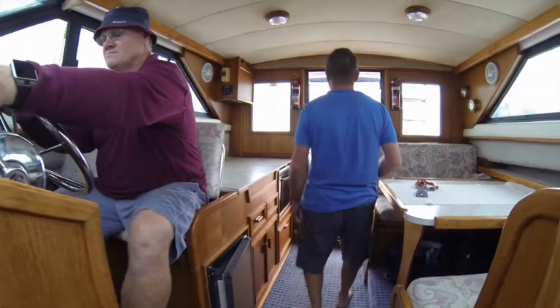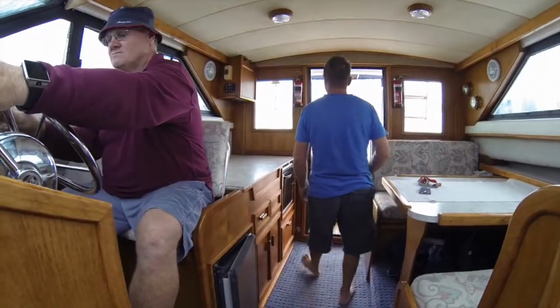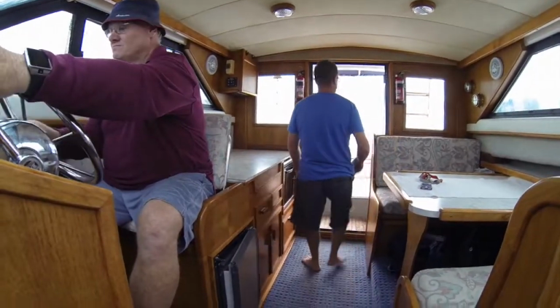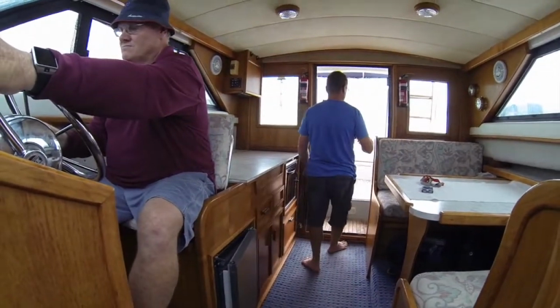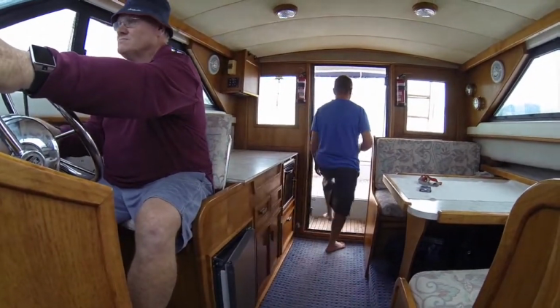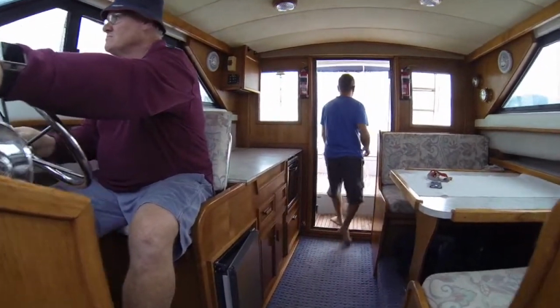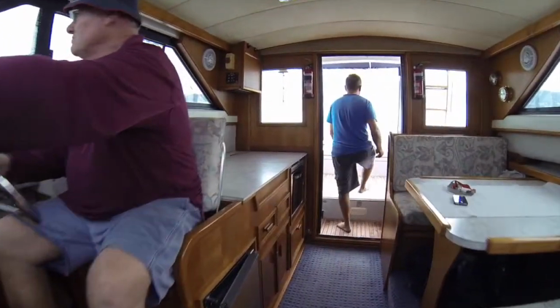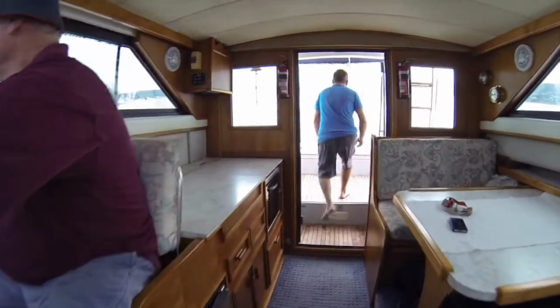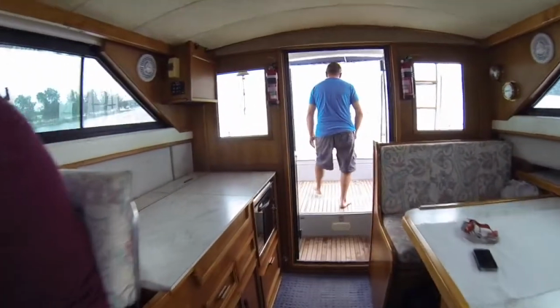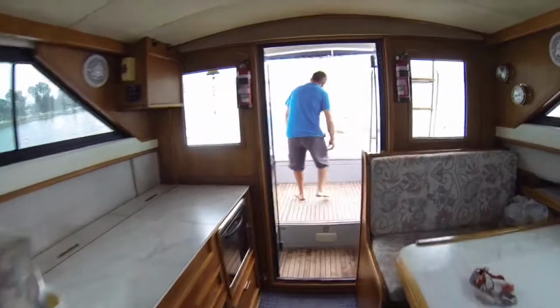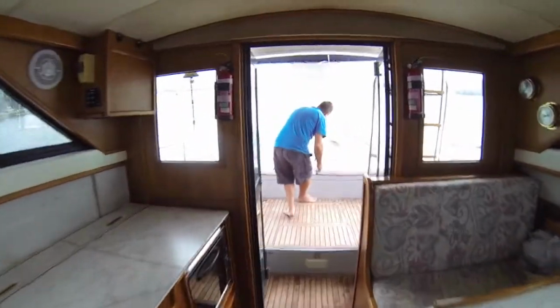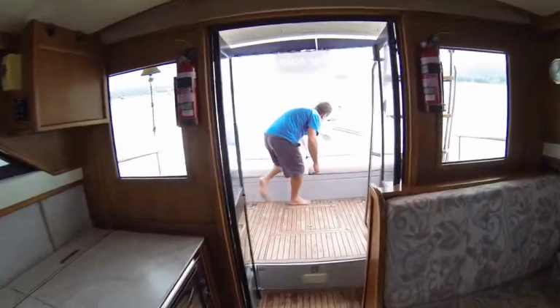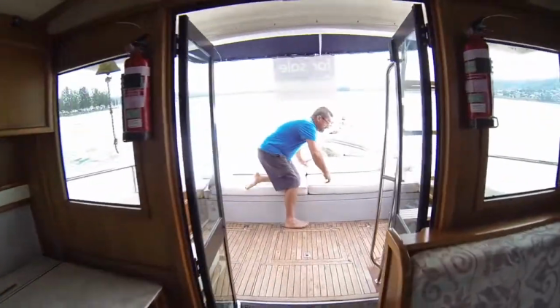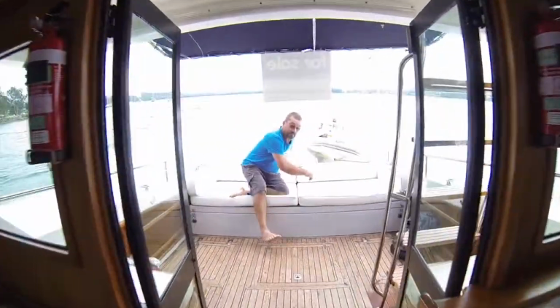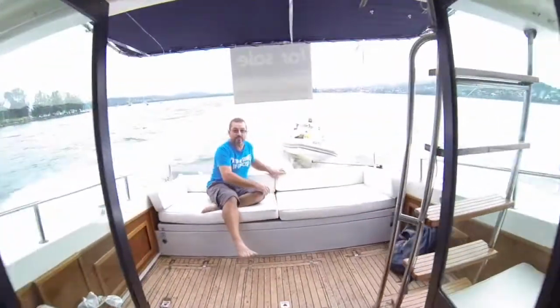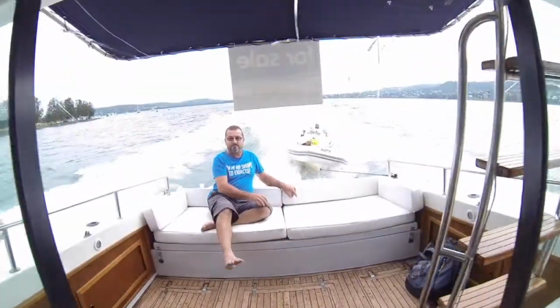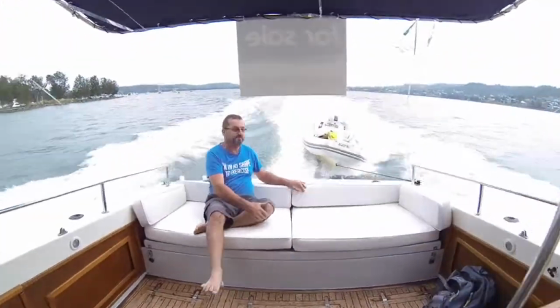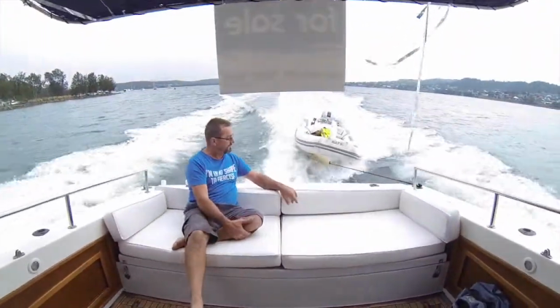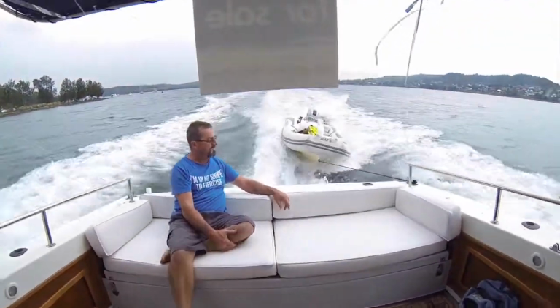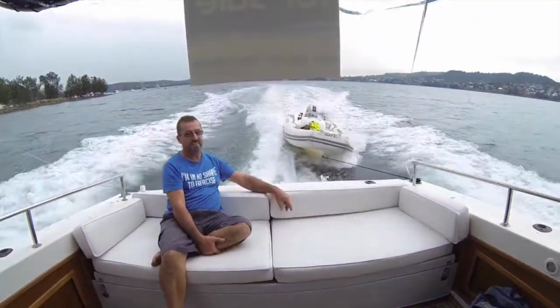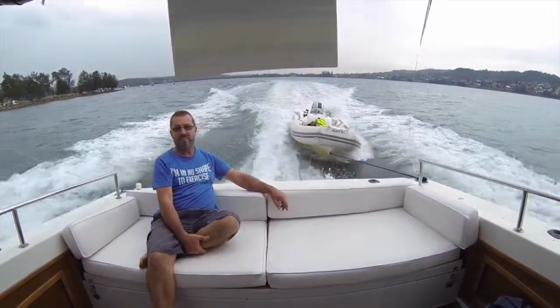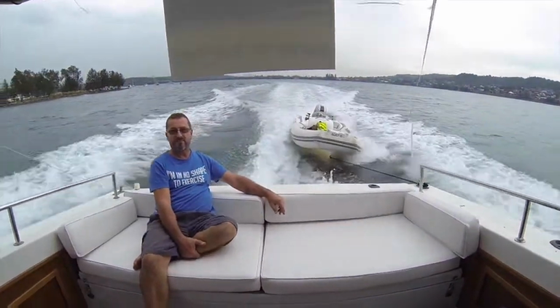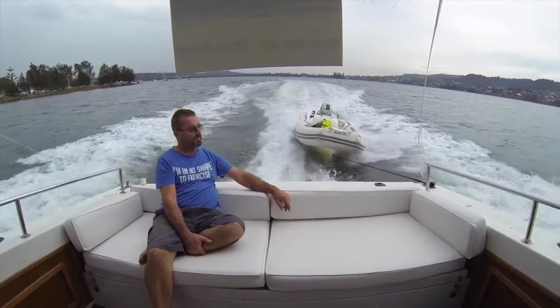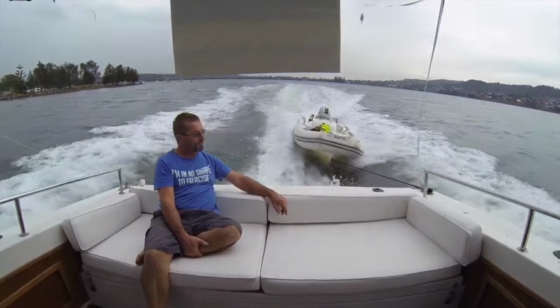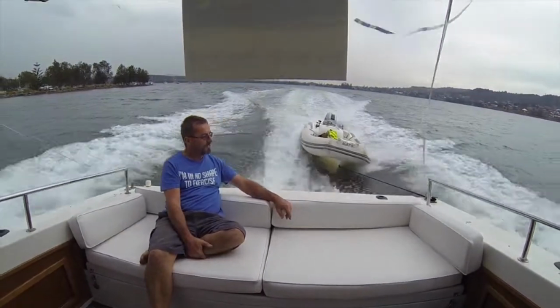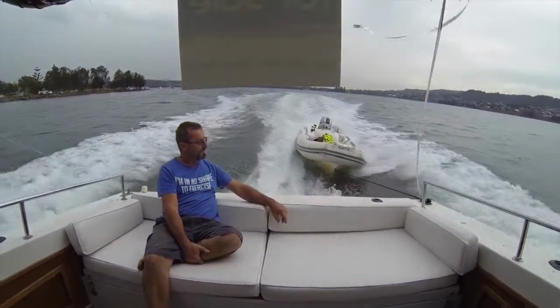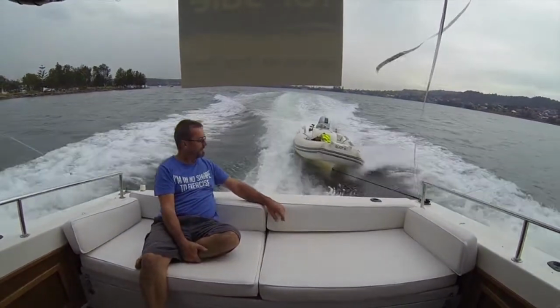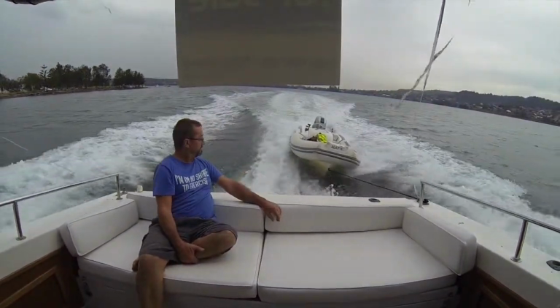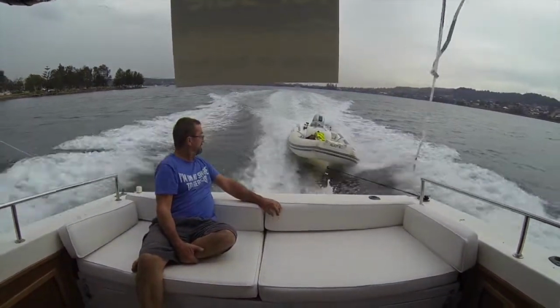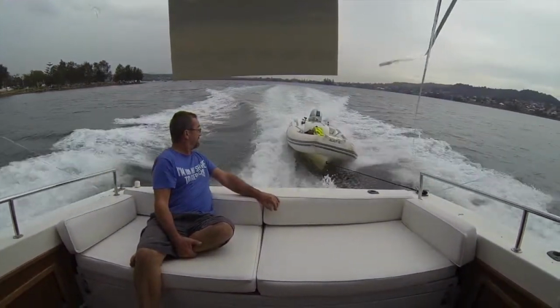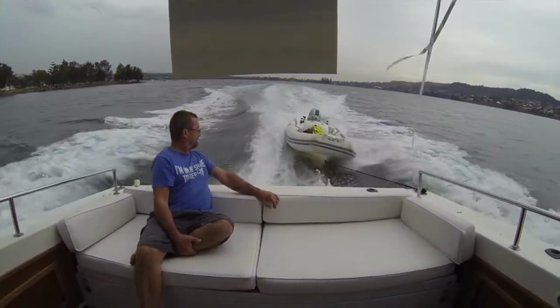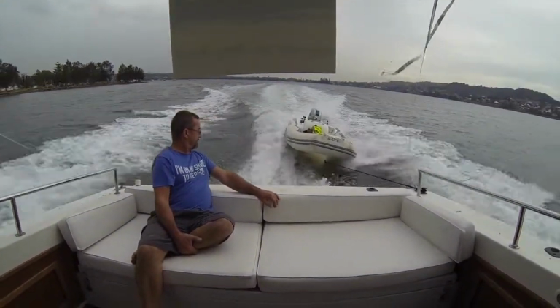Beautiful. You can hear it yourself, the engine purrs away like a kitten. It goes really well on performance, comes up on the plane really easily. Plenty of room out in the back as far as fishing goes. It's a really nice boat.